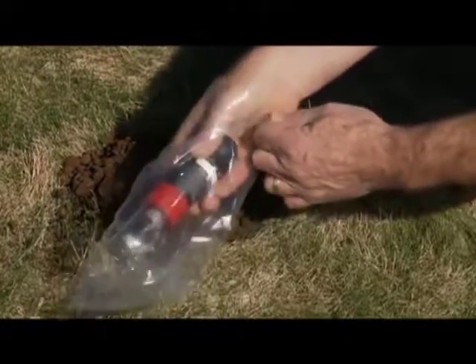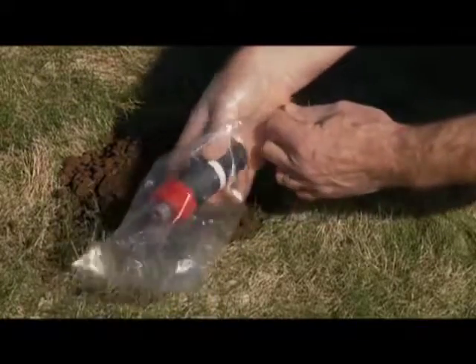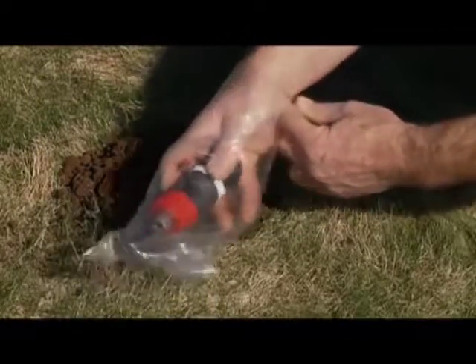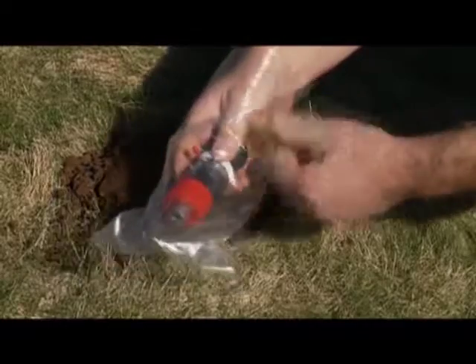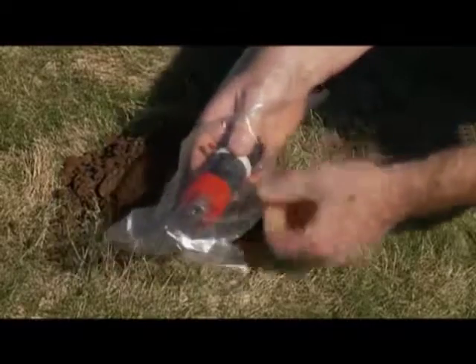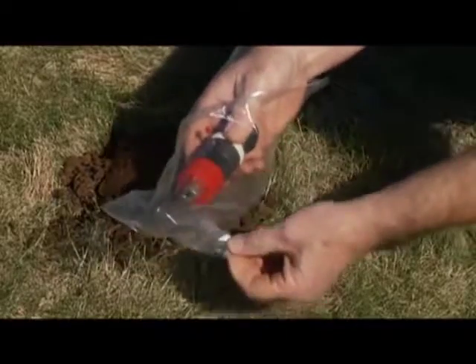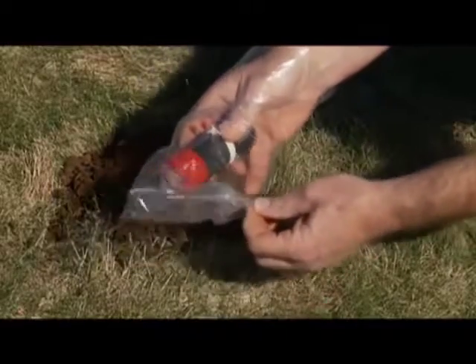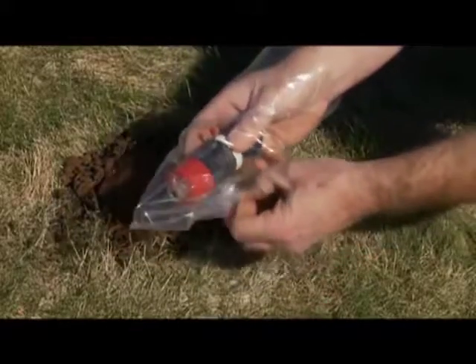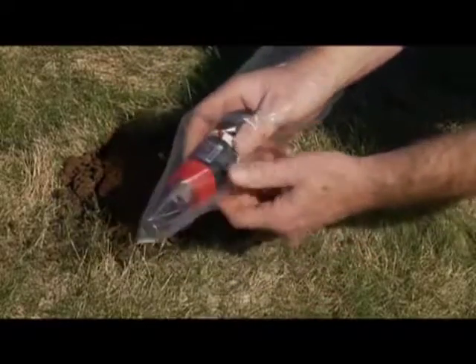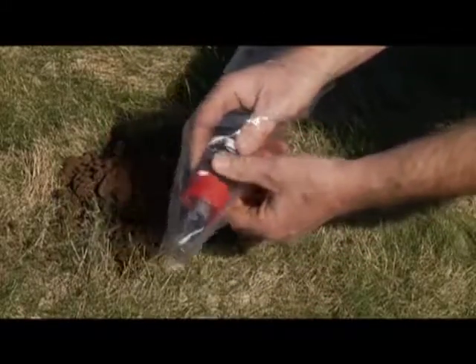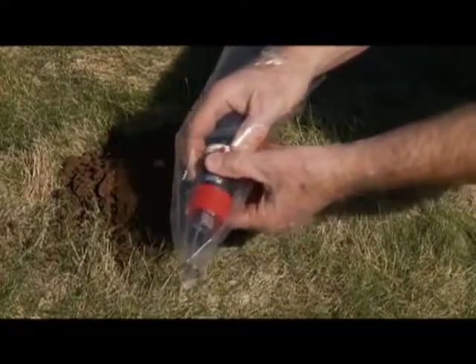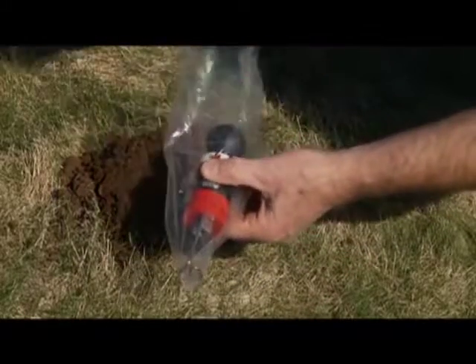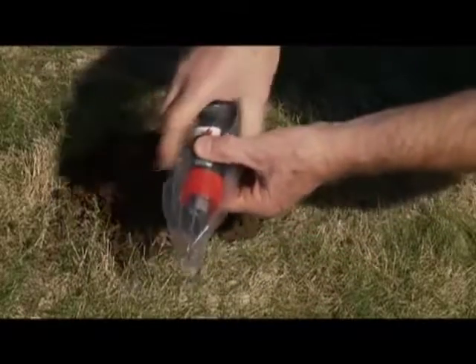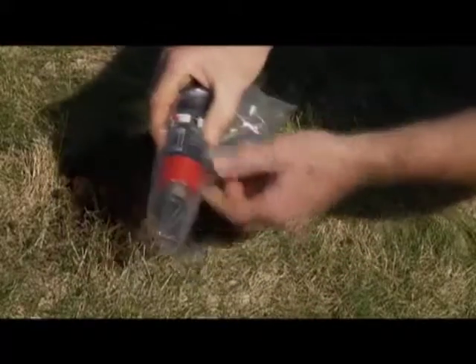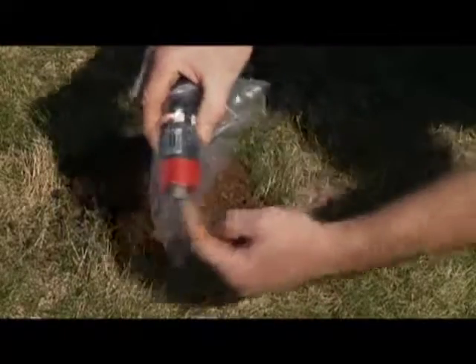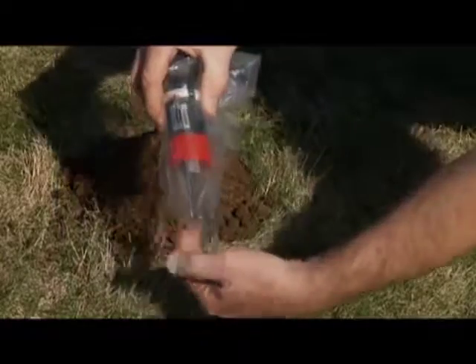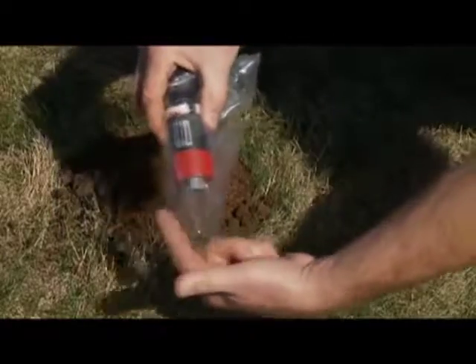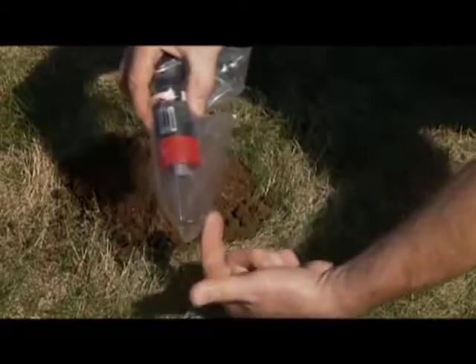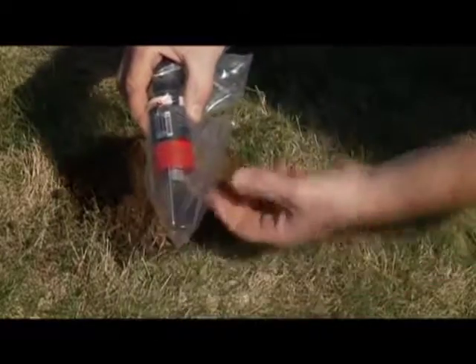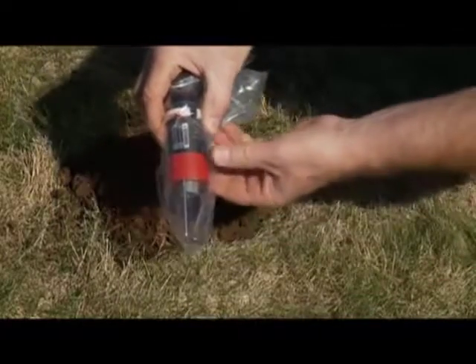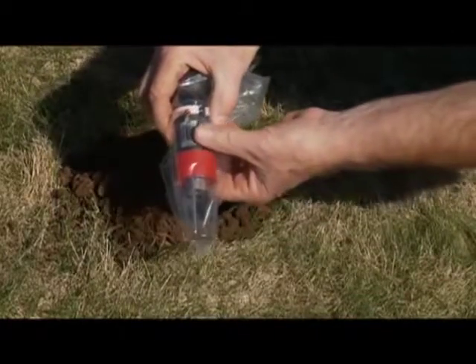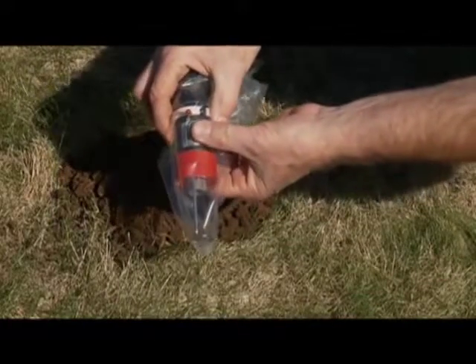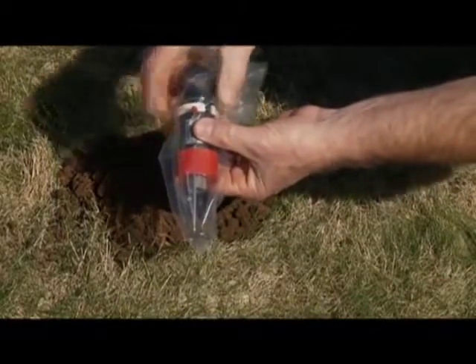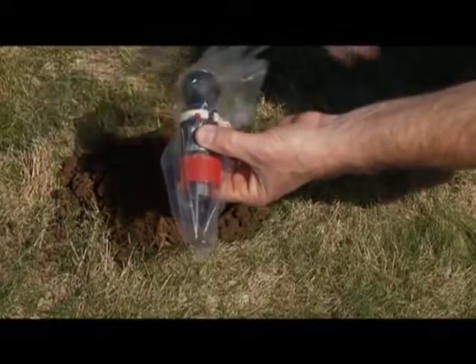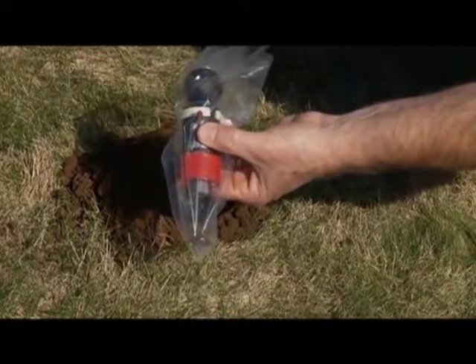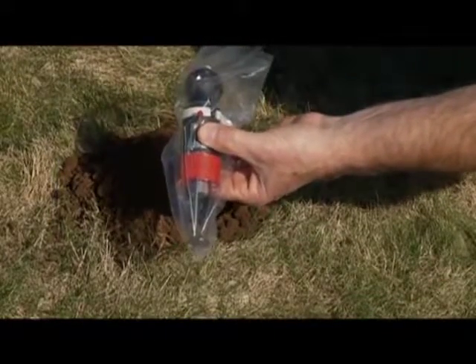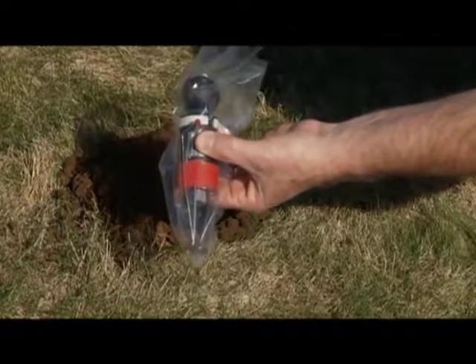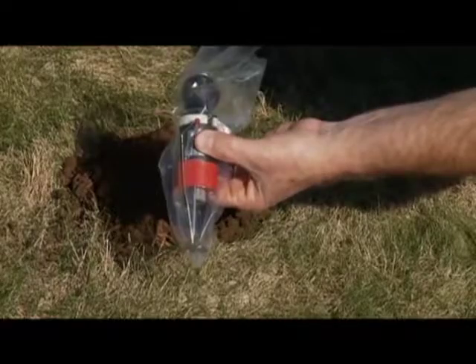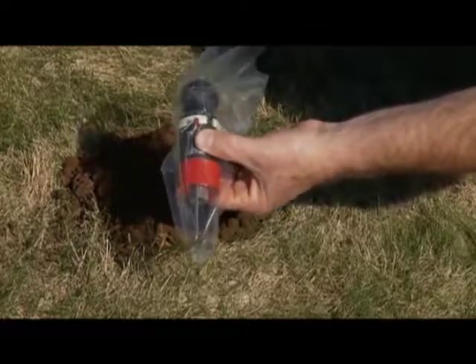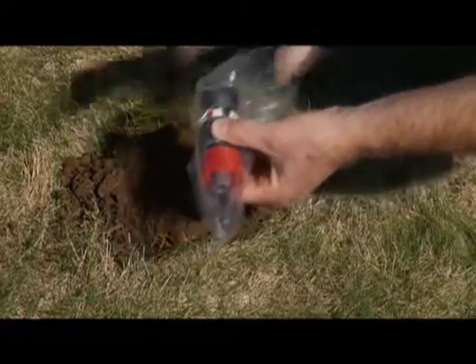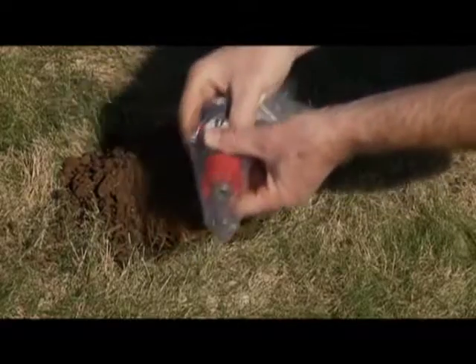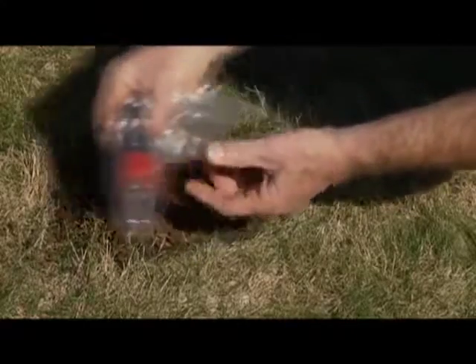One, it masks all human scent. Two, it acts as a larger triggering area so that if the mole touches the bag, the device will fire. And three, it keeps the Molecat clean.